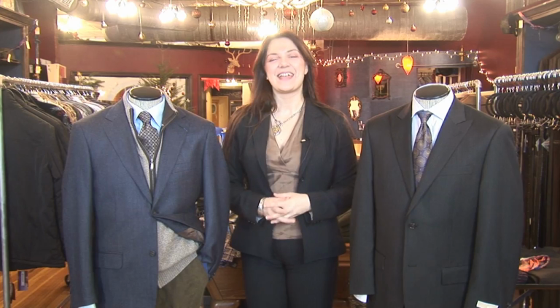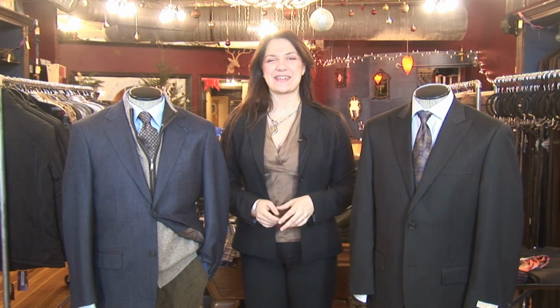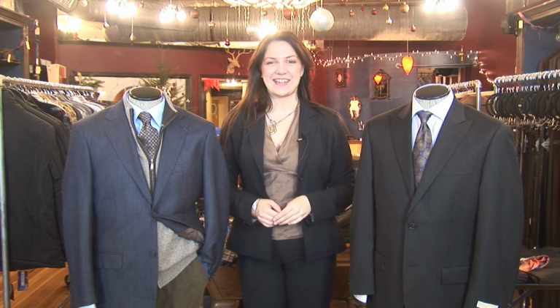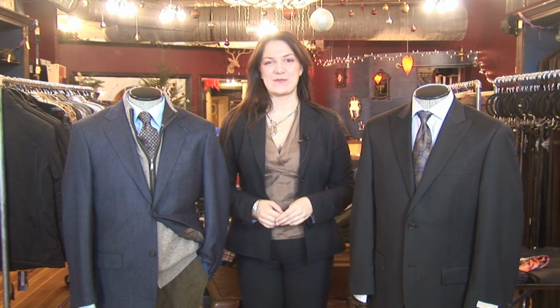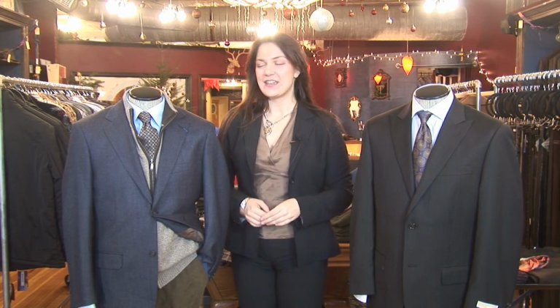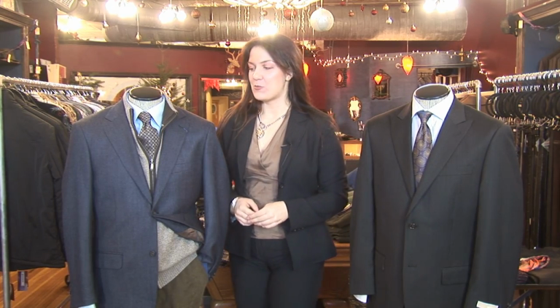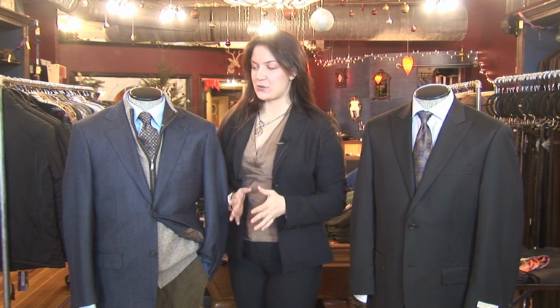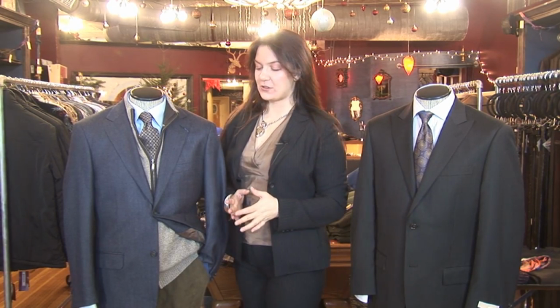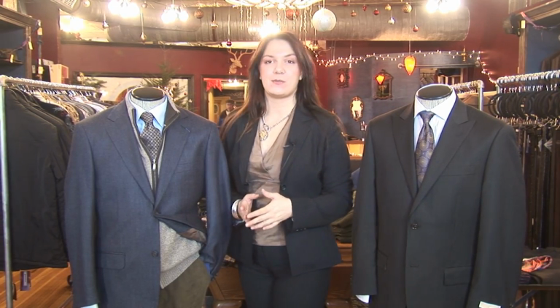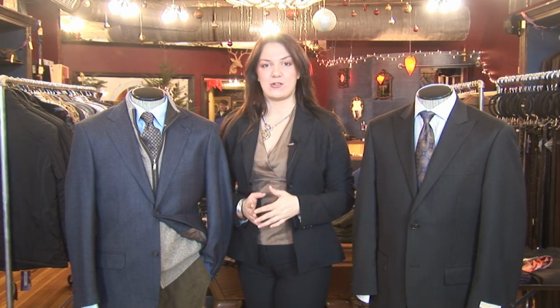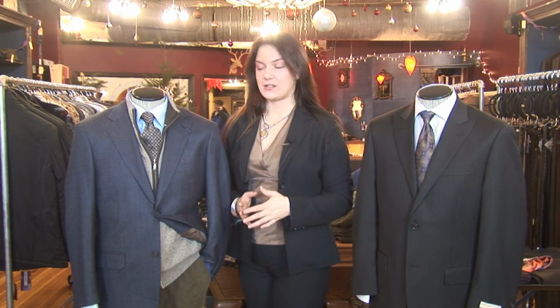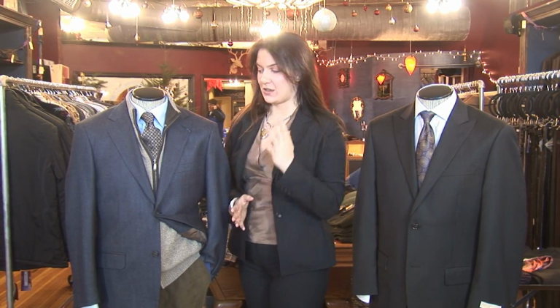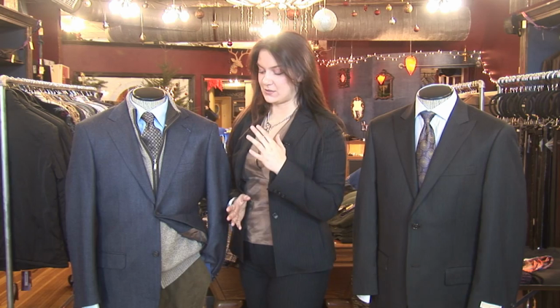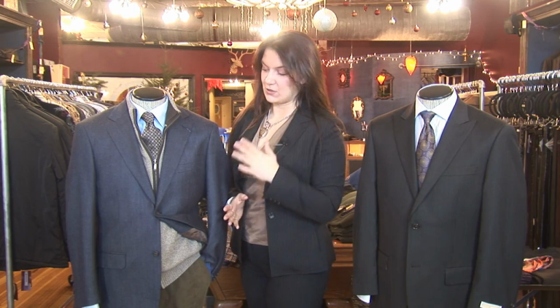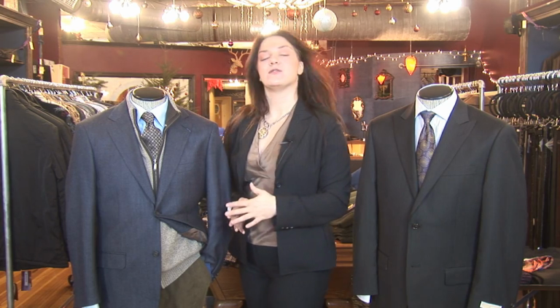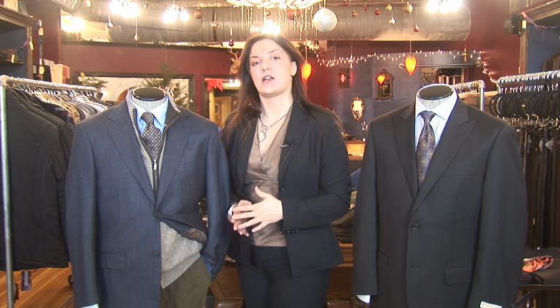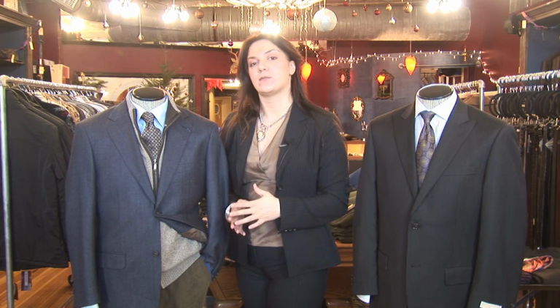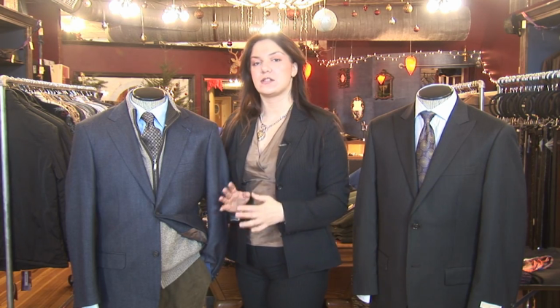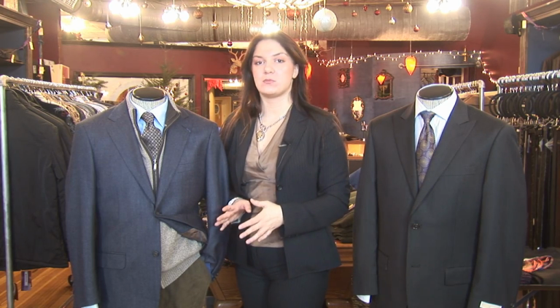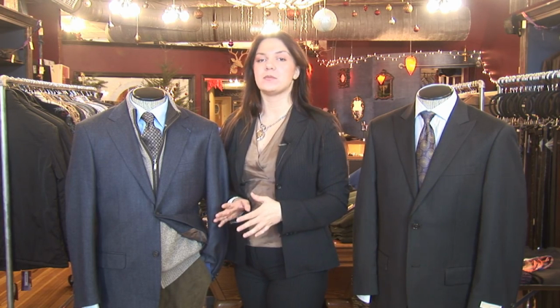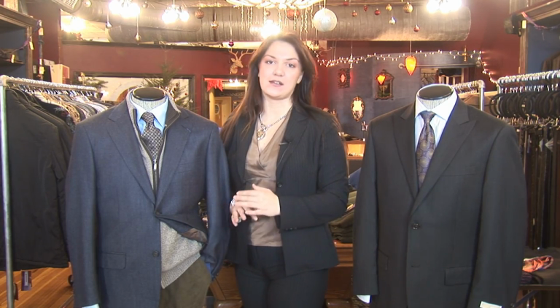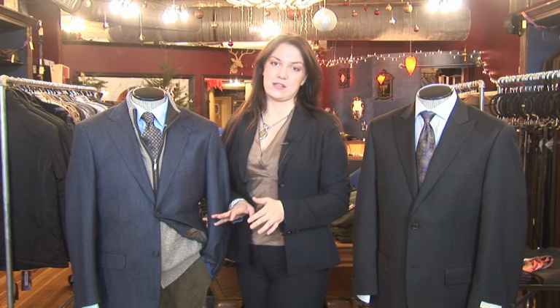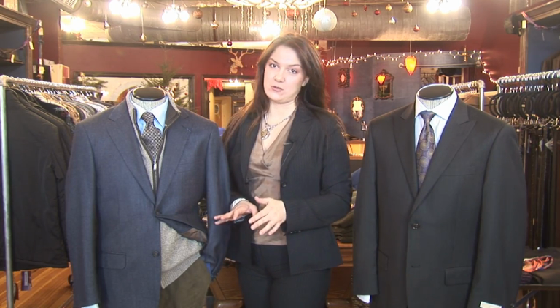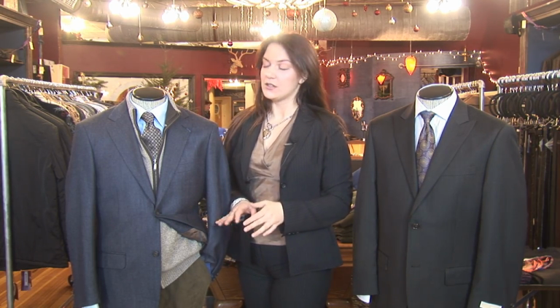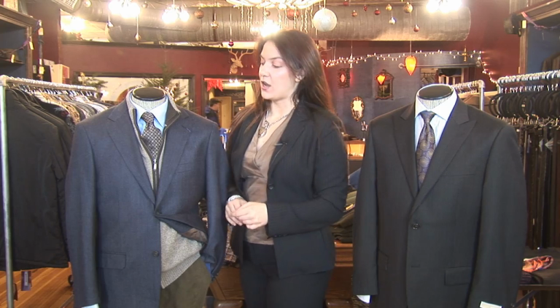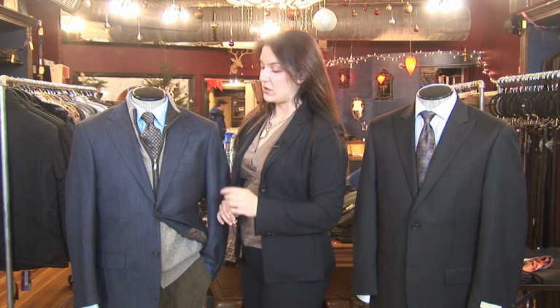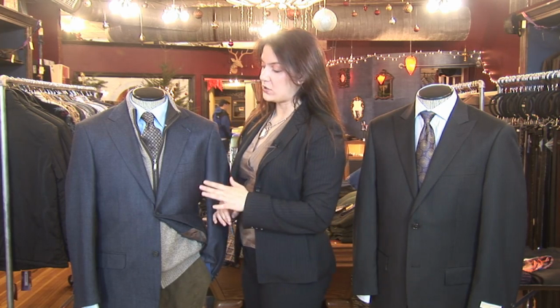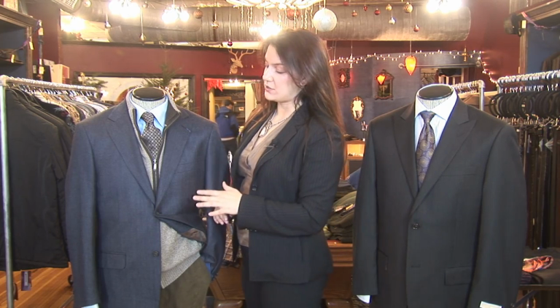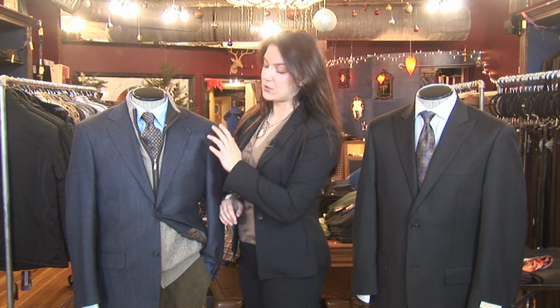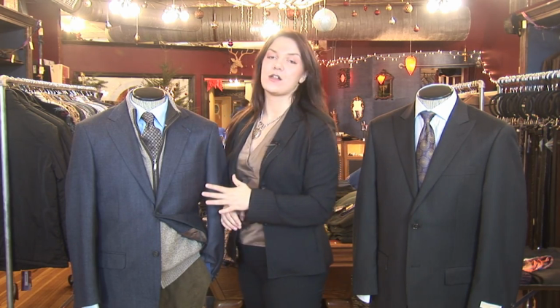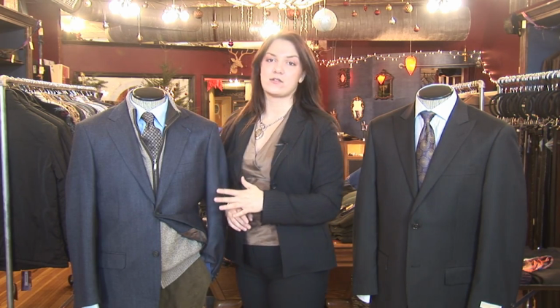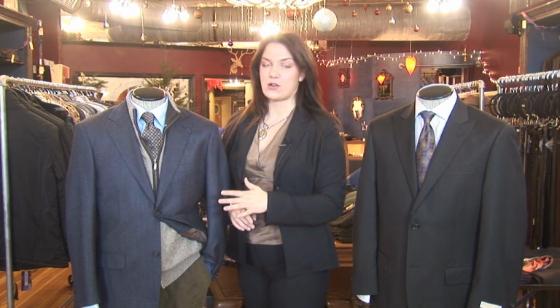How to pick out a necktie. The first thing you want to look at when picking out your necktie is the rest of your ensemble. The tie should probably be the last thing that you choose. You want to look at the colors in the rest of your outfit.